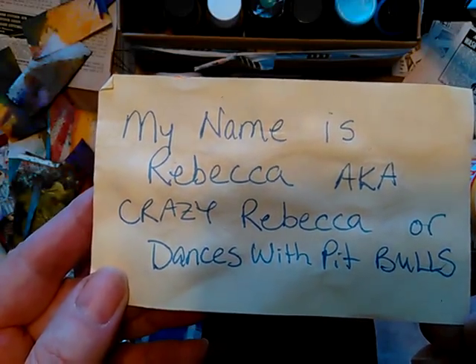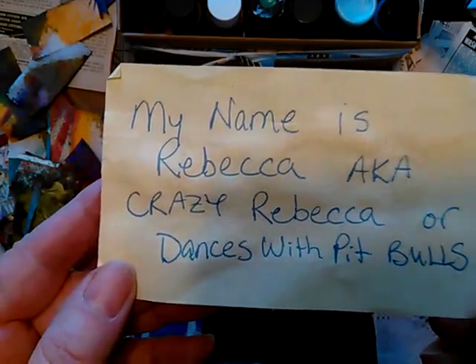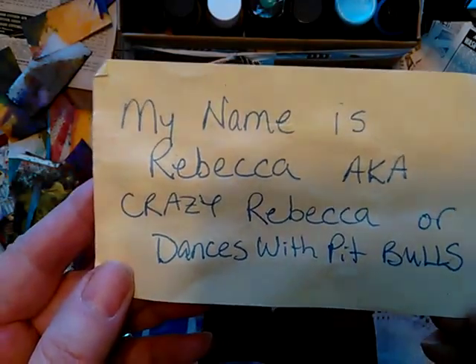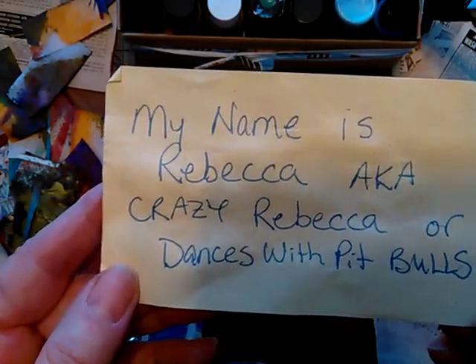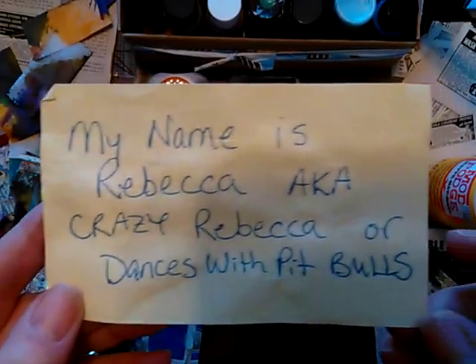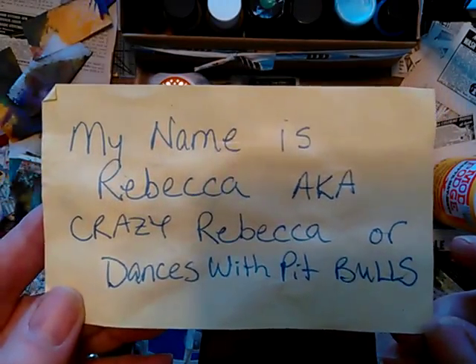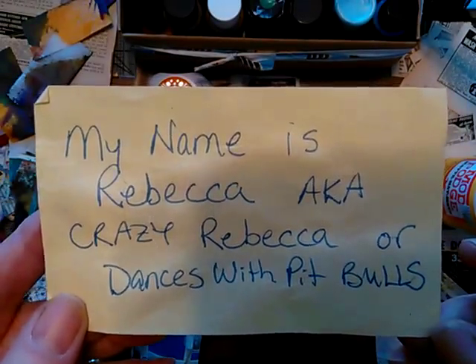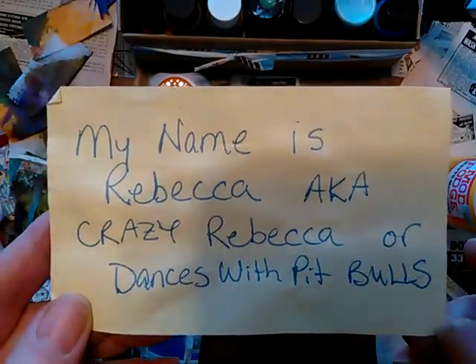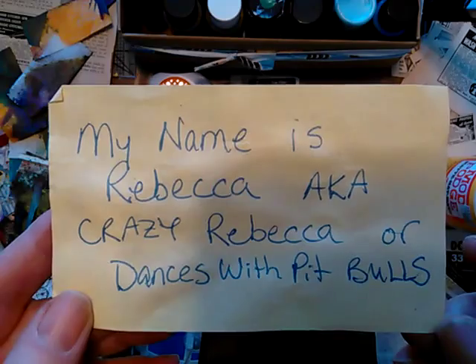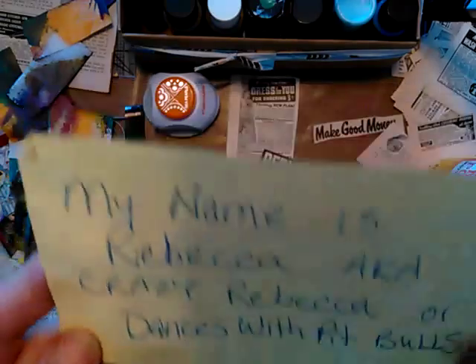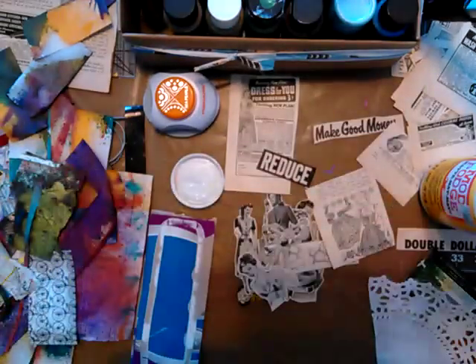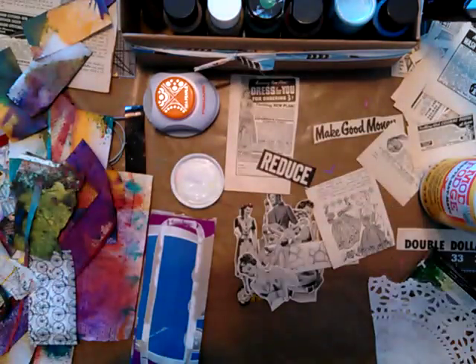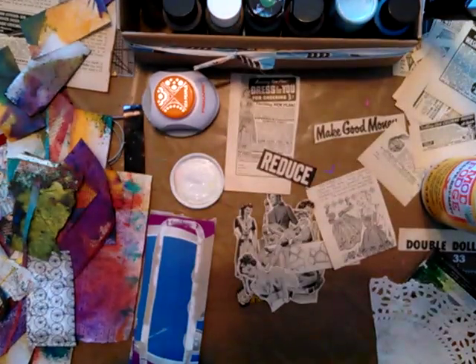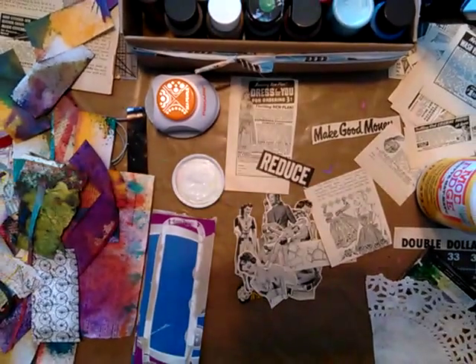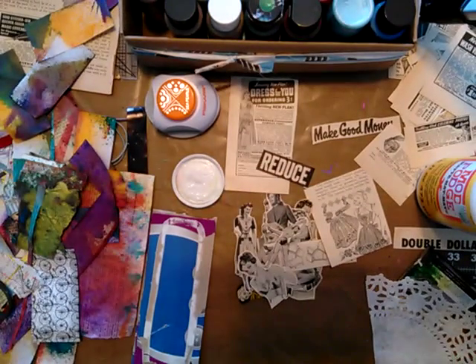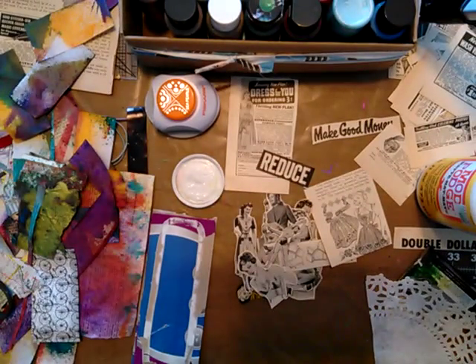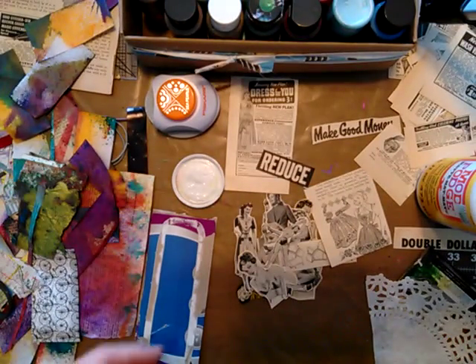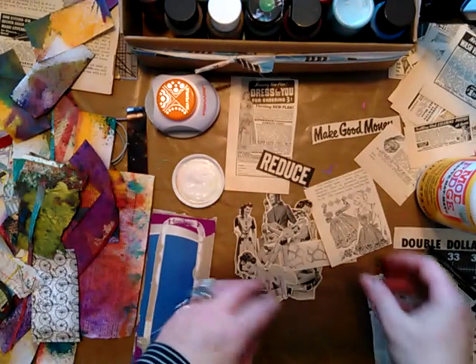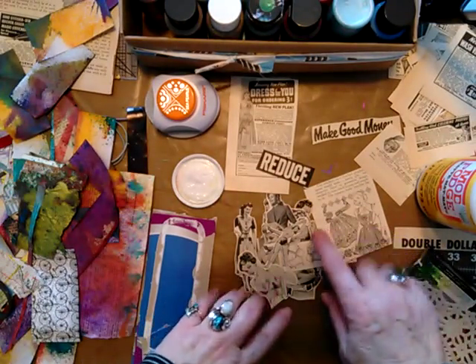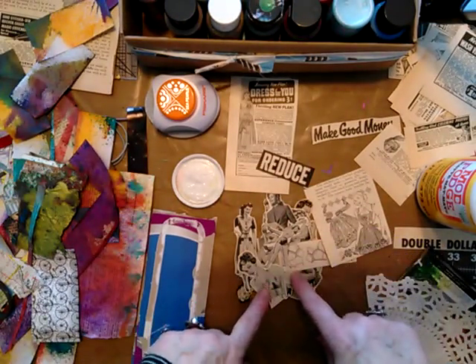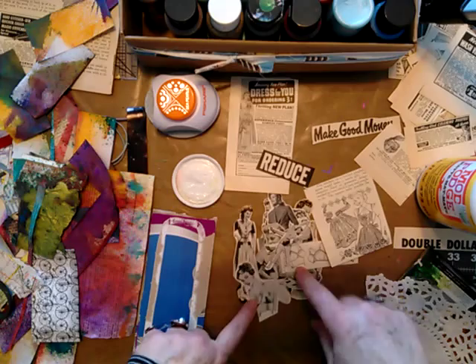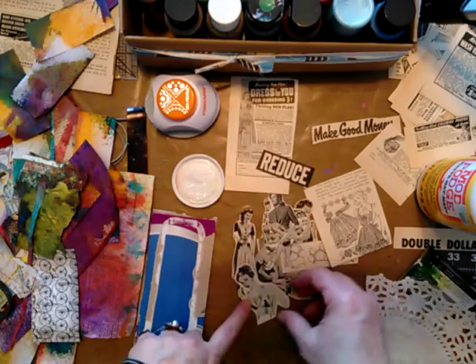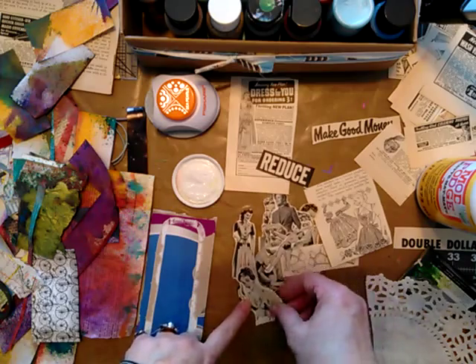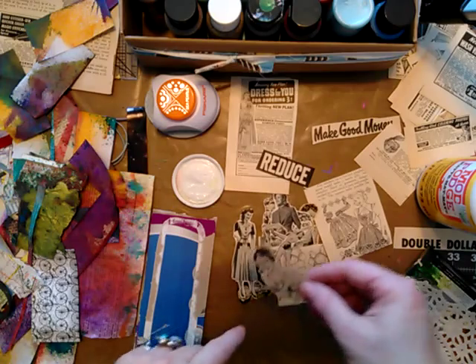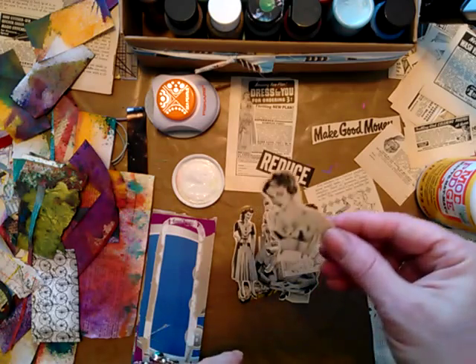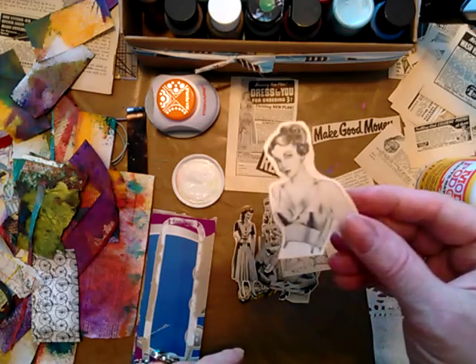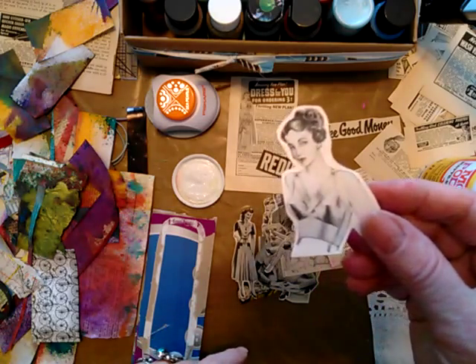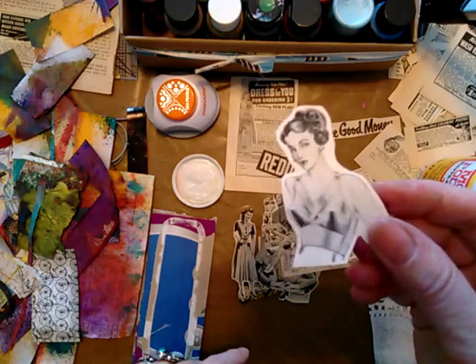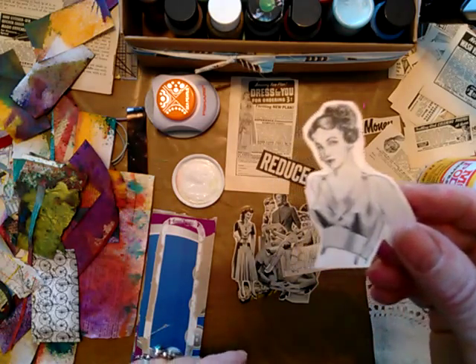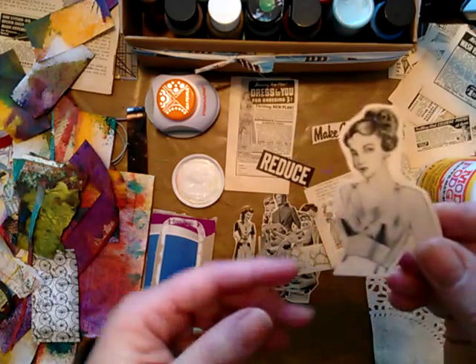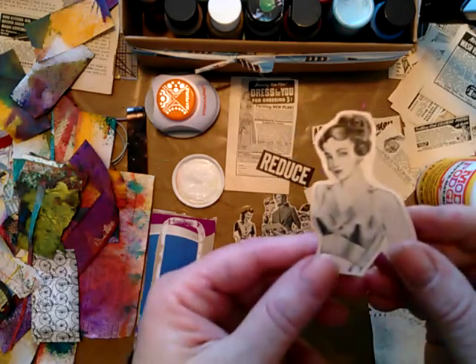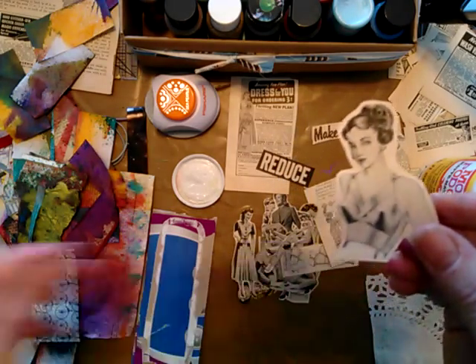Hi everybody, Rebecca here. Today I want to make some tags and I'm going to use these cool images from Work Basket magazines.